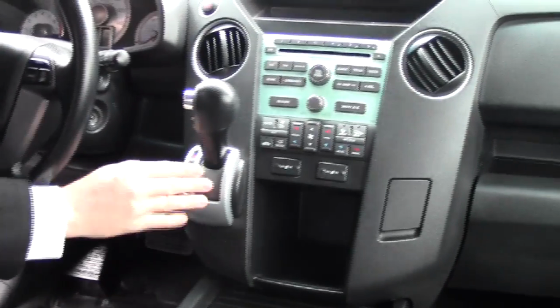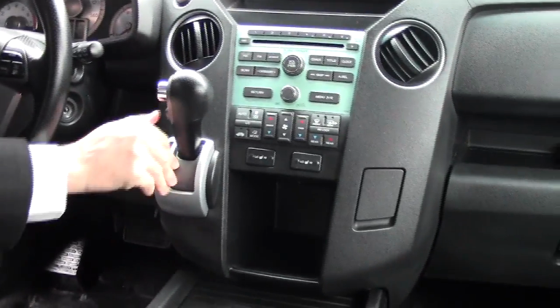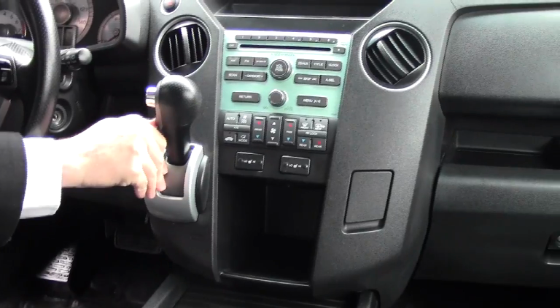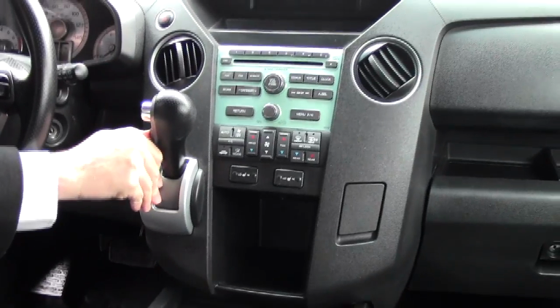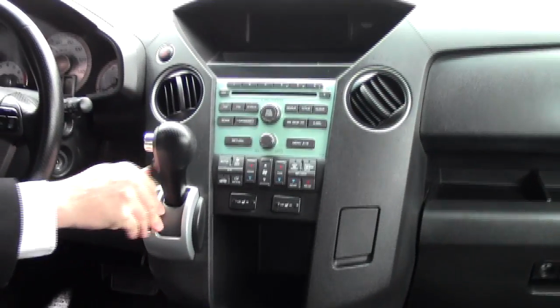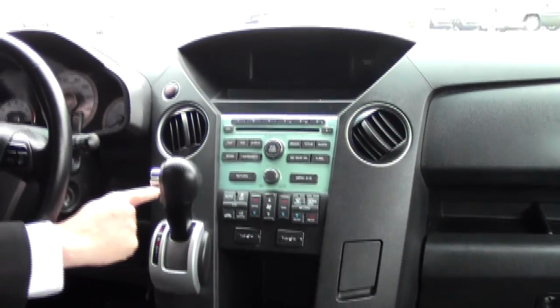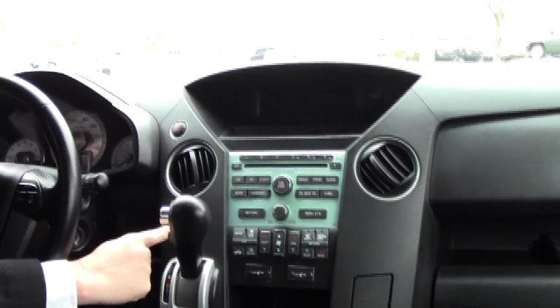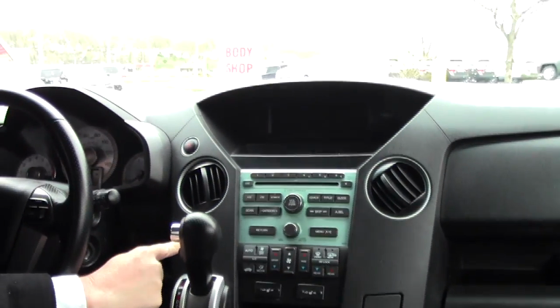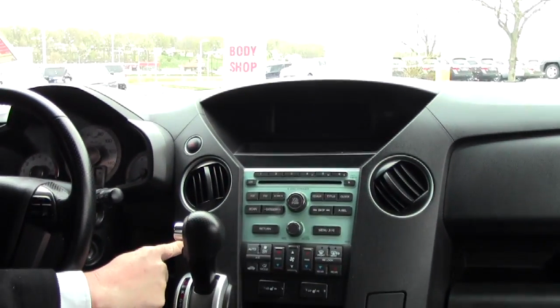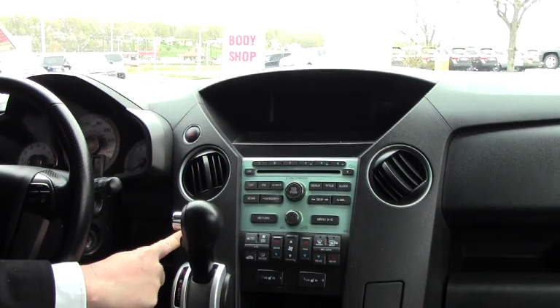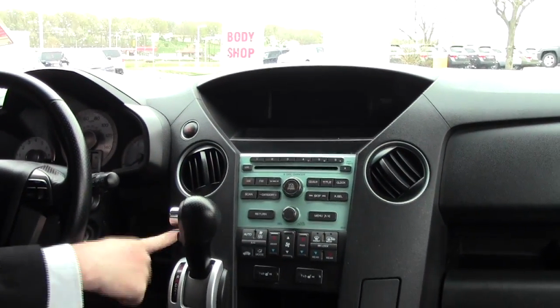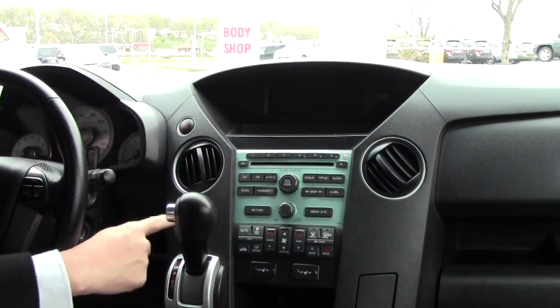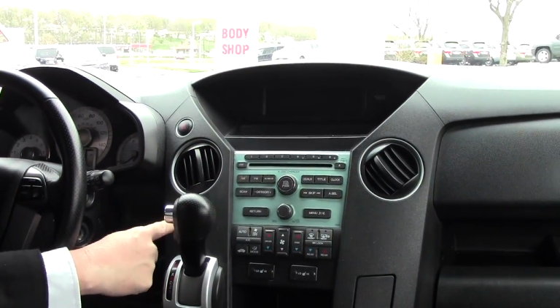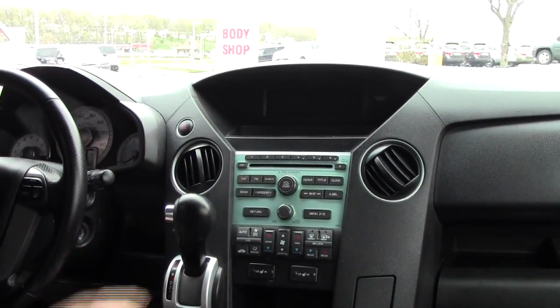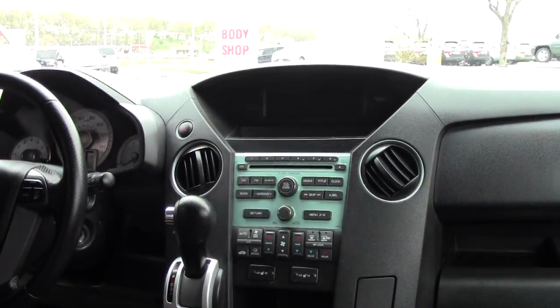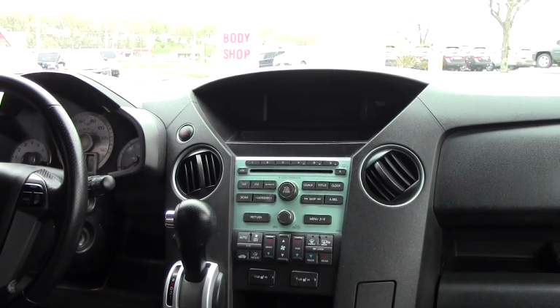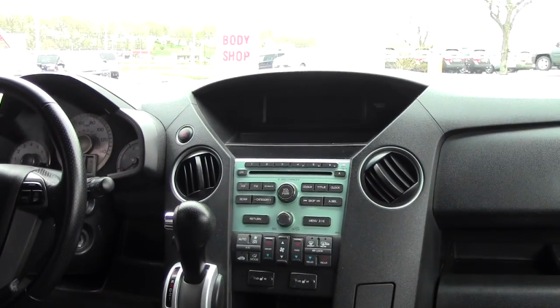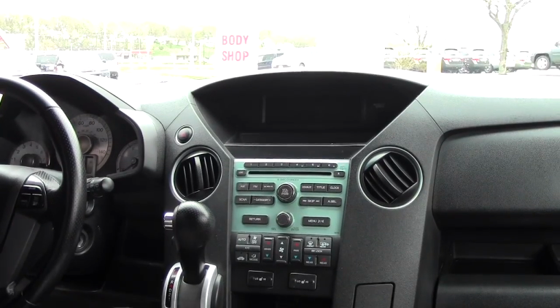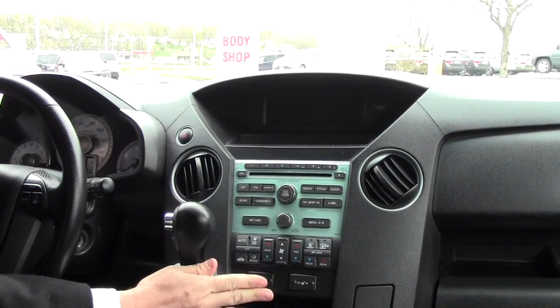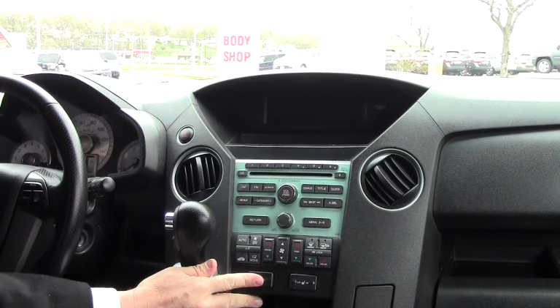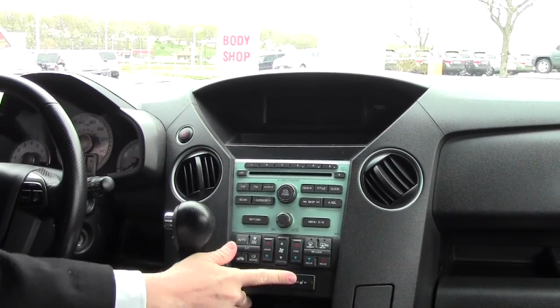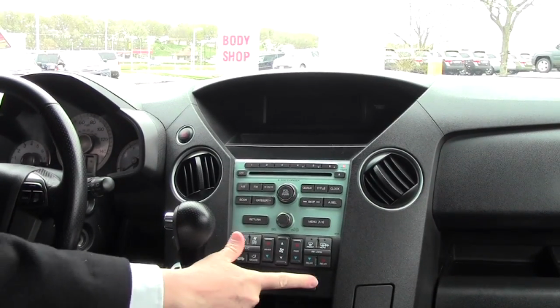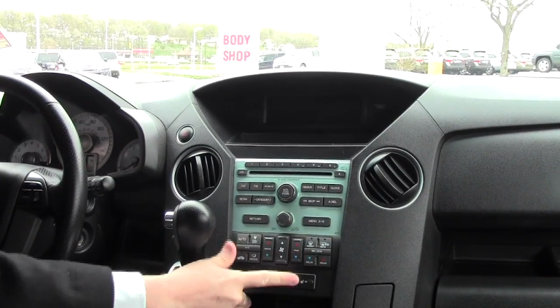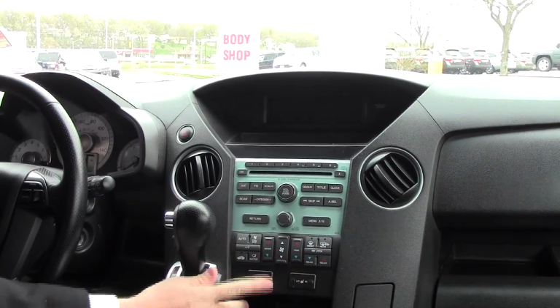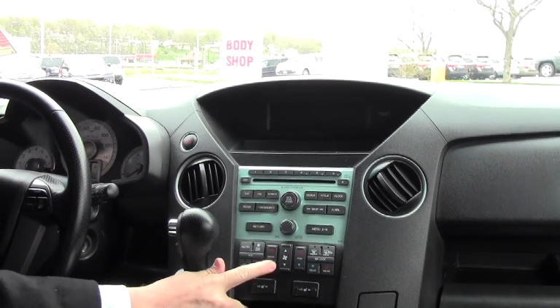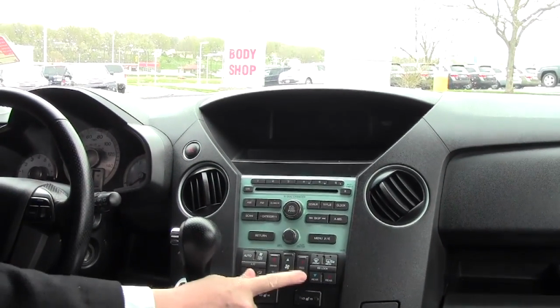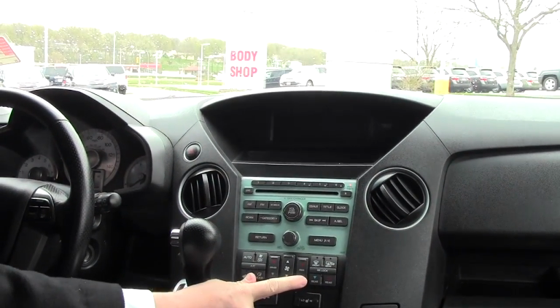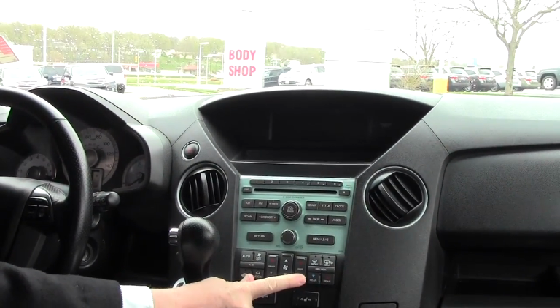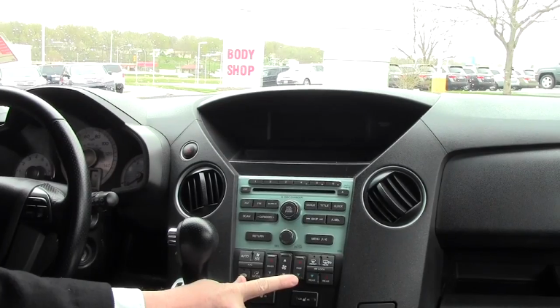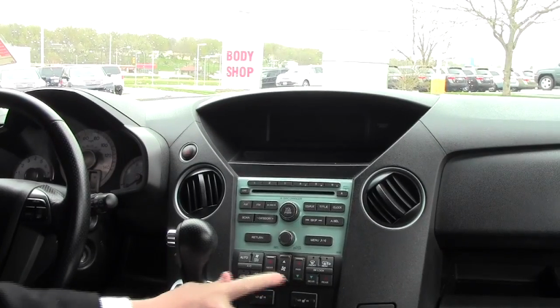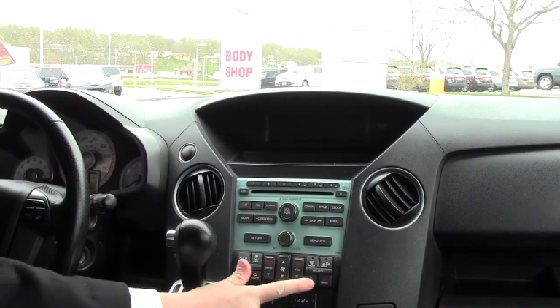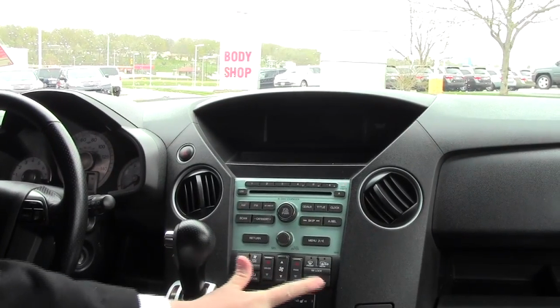Automatic transmission with overdrive. You have your VTM-4 which is like your four-wheel drive low — it only stays locked in low in first gear. Heated driver and passenger seats, and independent heating and air conditioning control for the driver, passenger, and the rear.